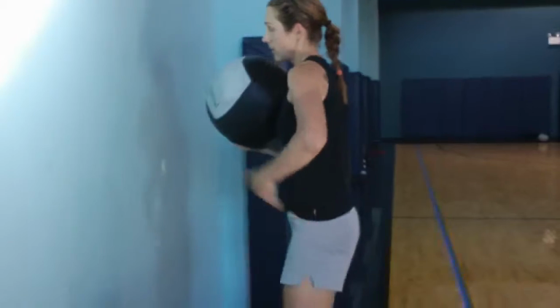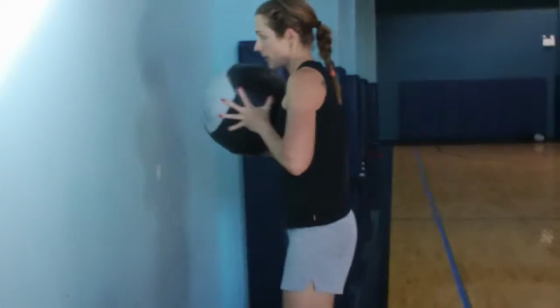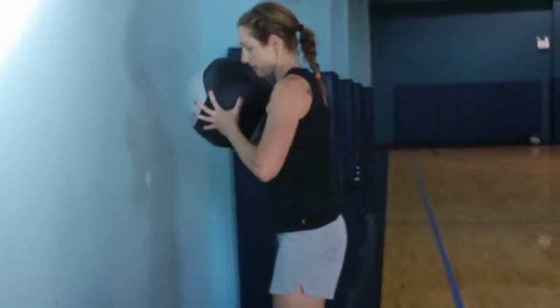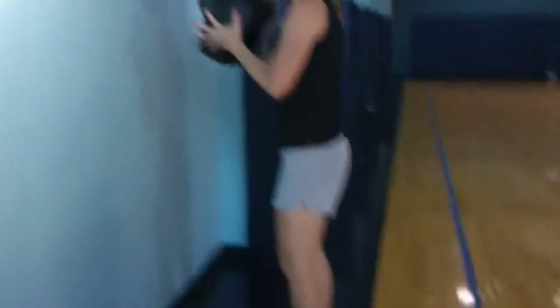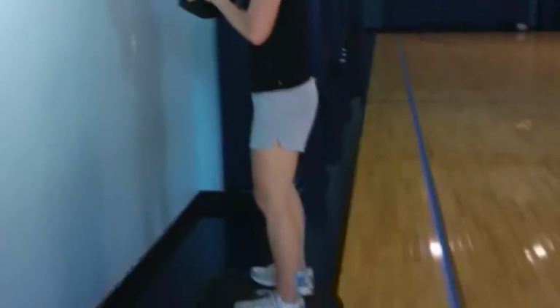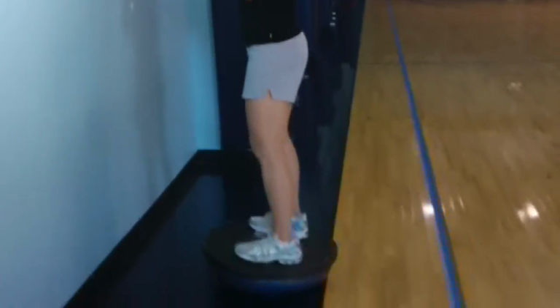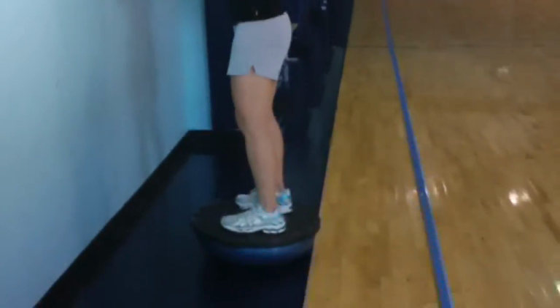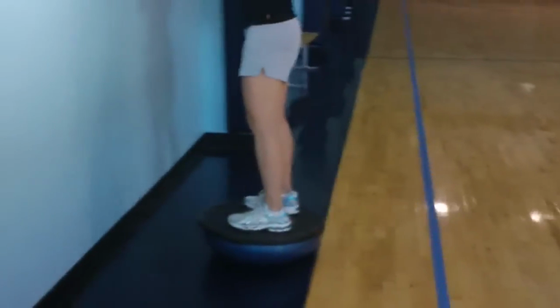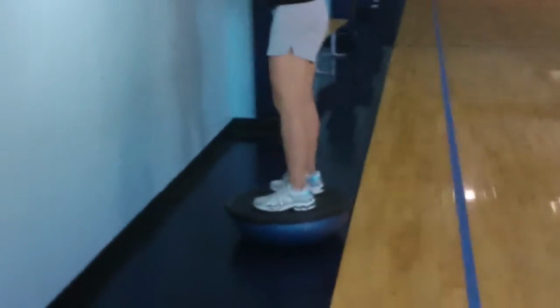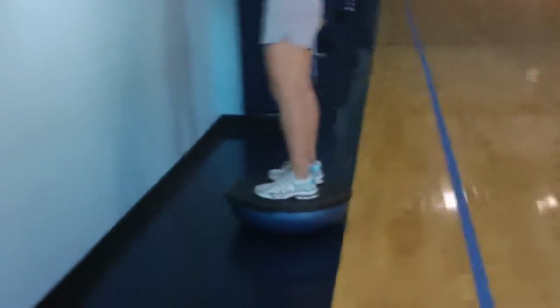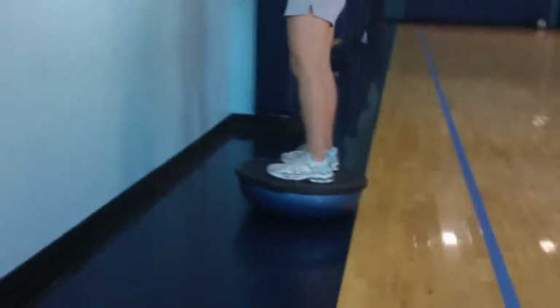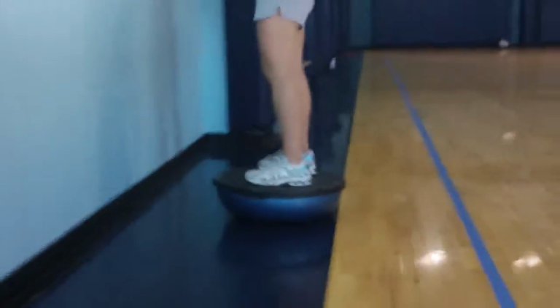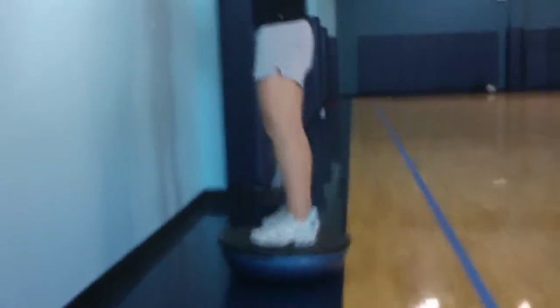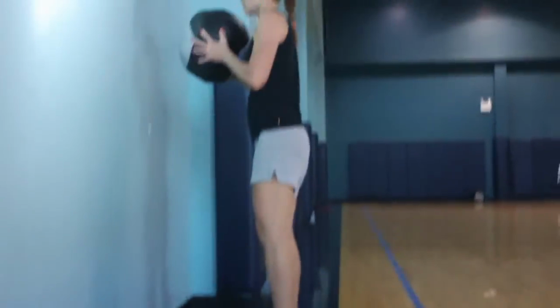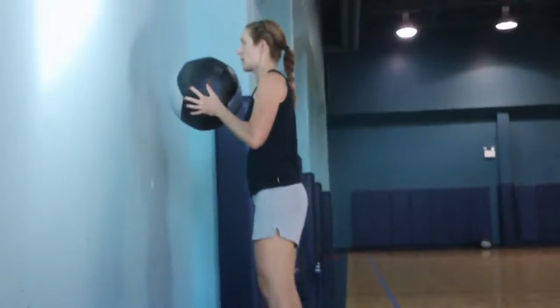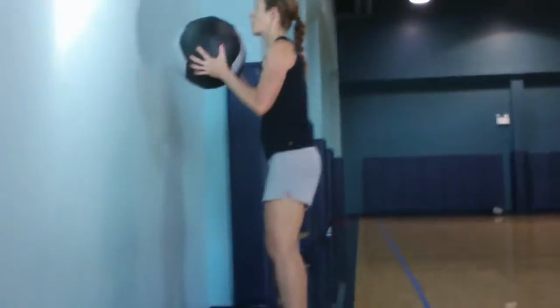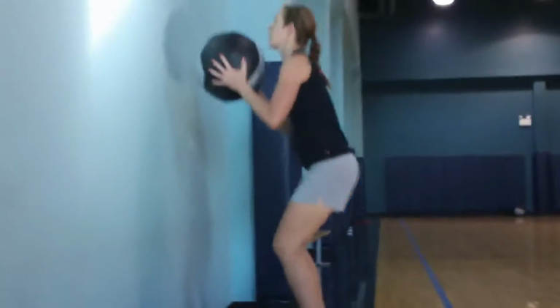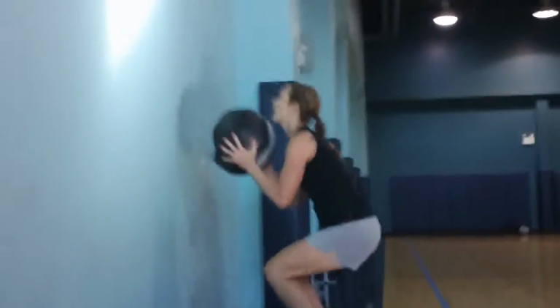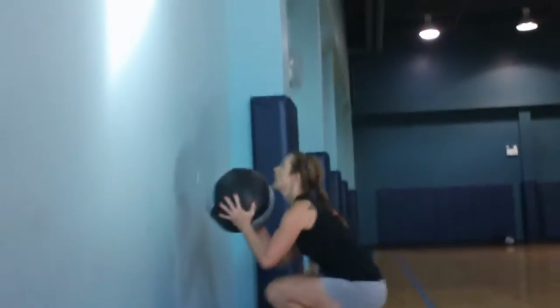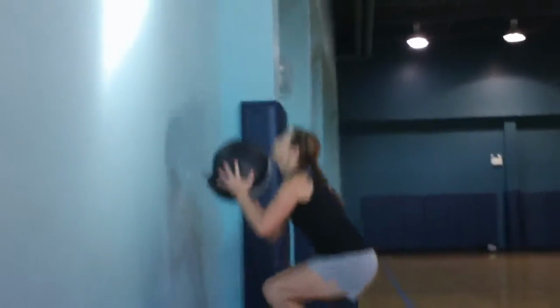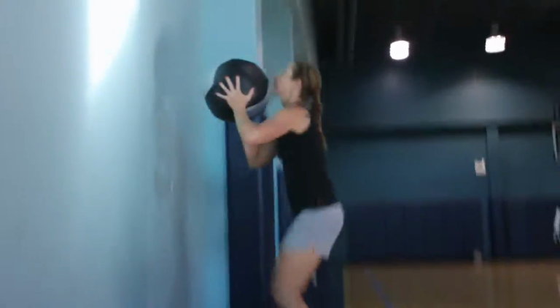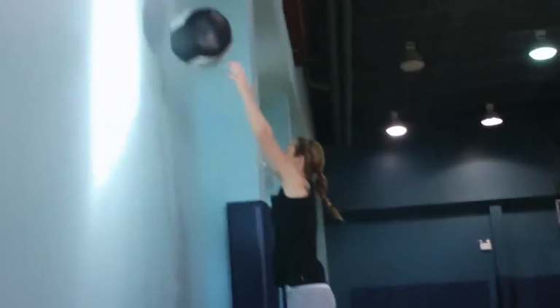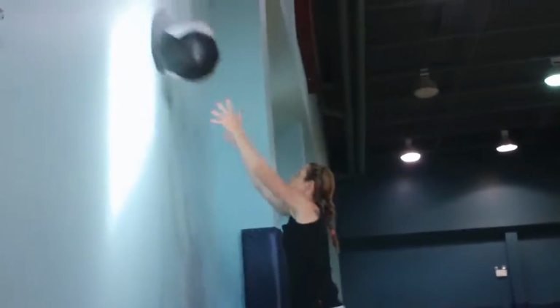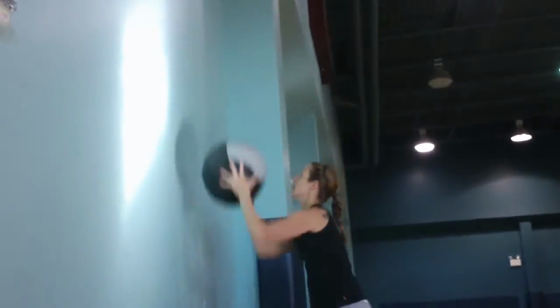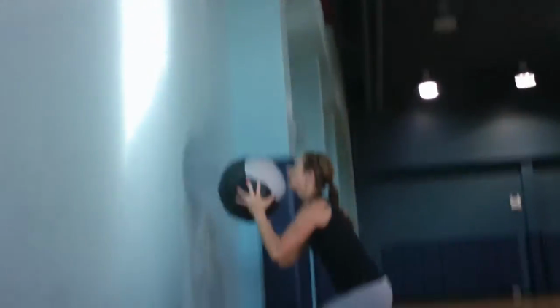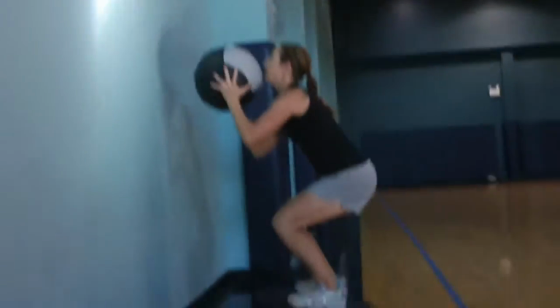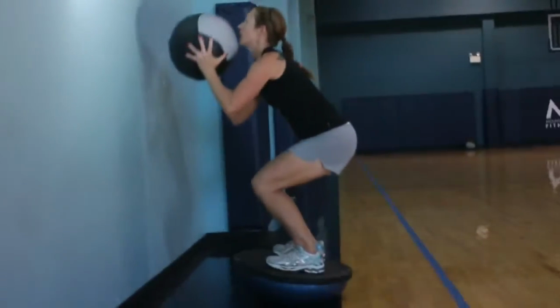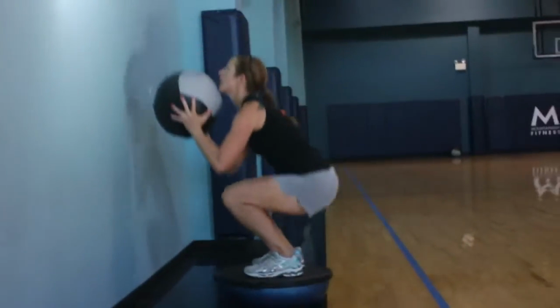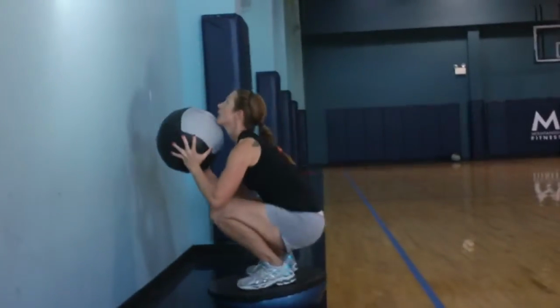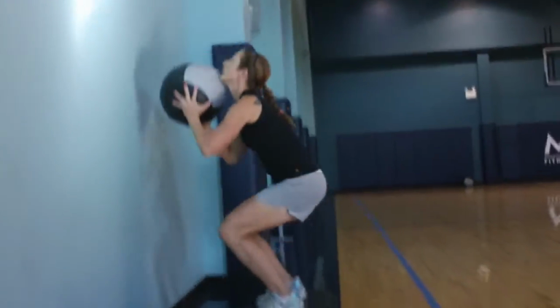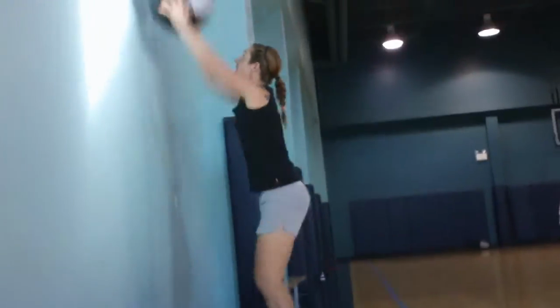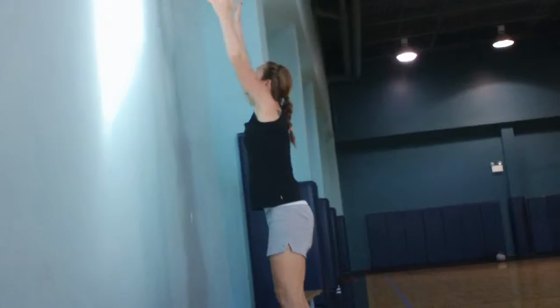Max Fit Evolution wall balls but on a Bosu. Go for it Kate. That's it. Throw it as high as you can. Try to hit that 10 foot mark.